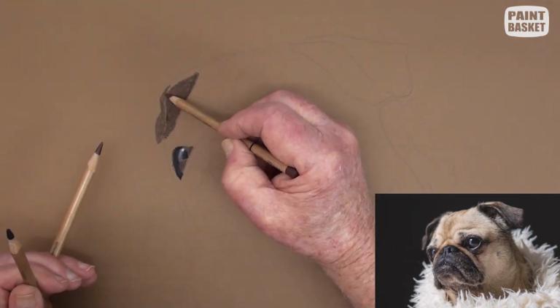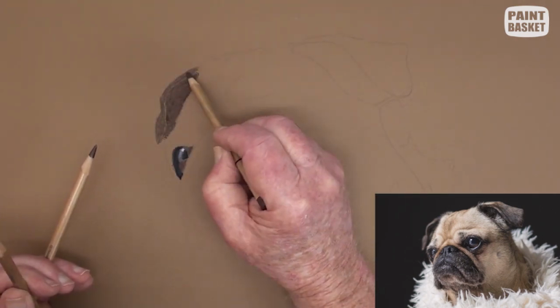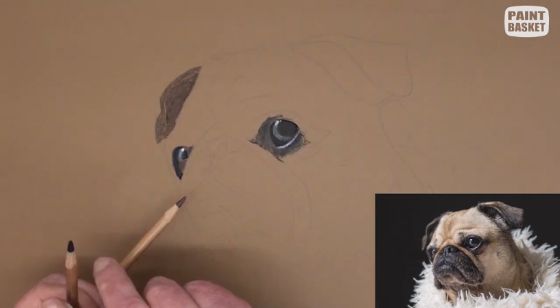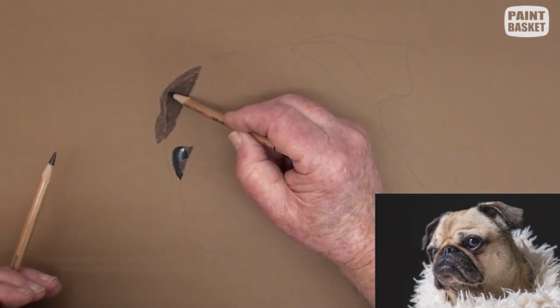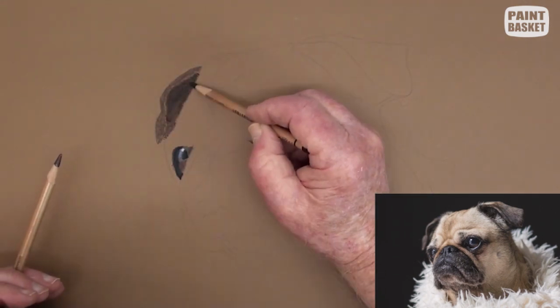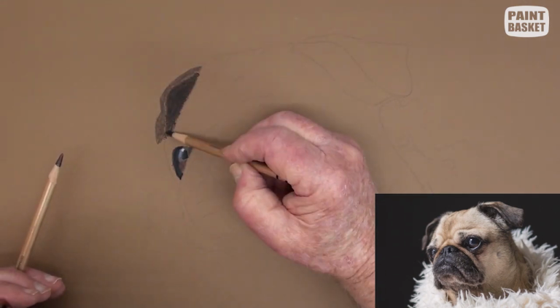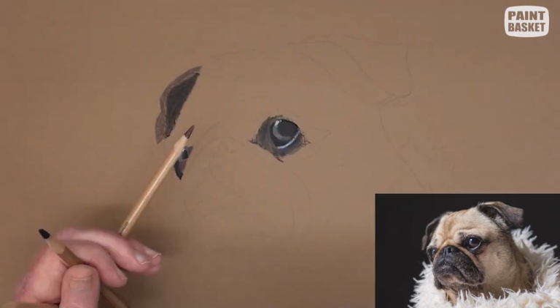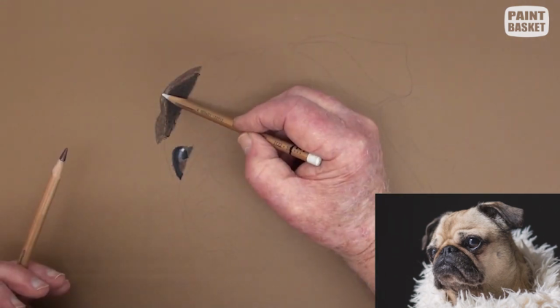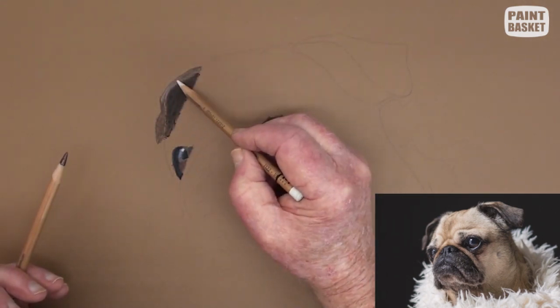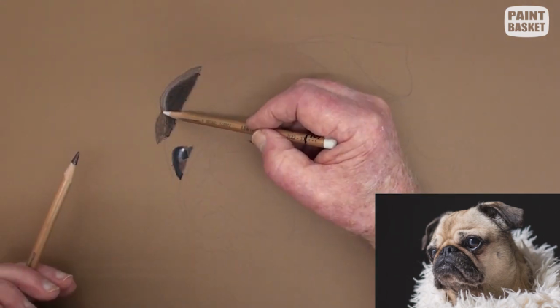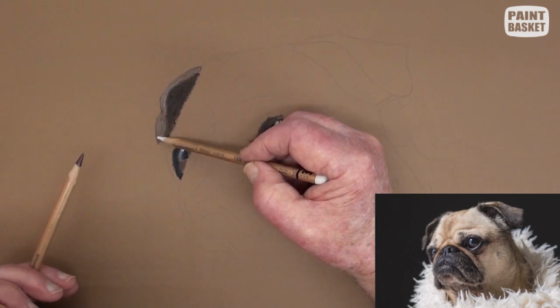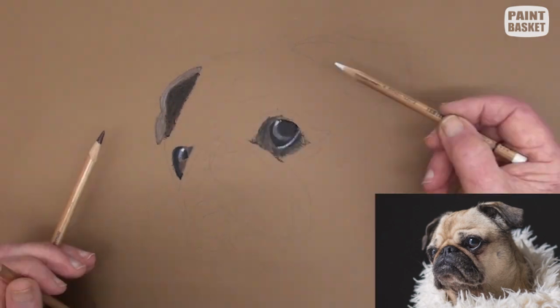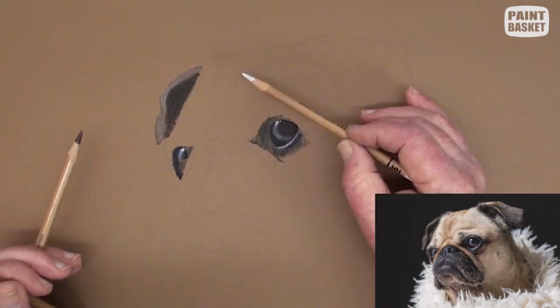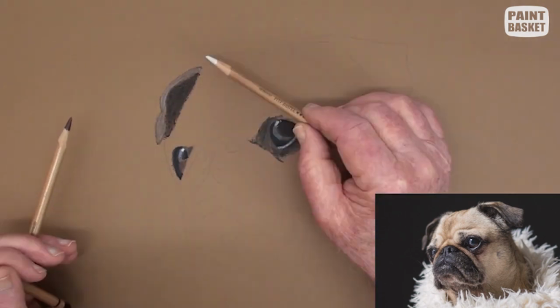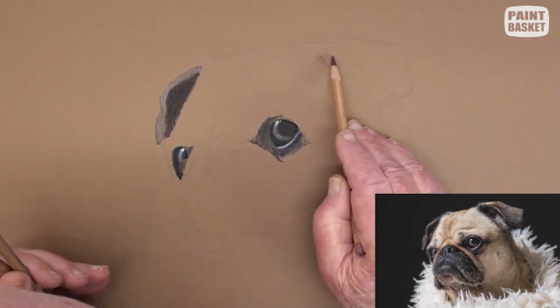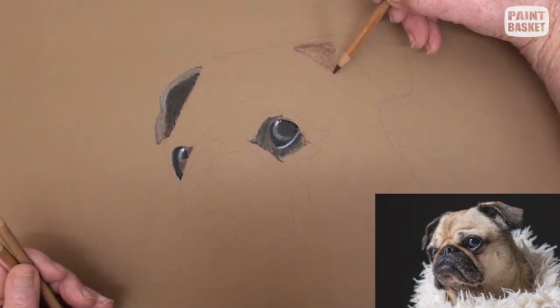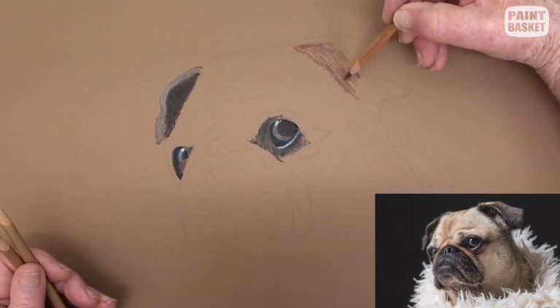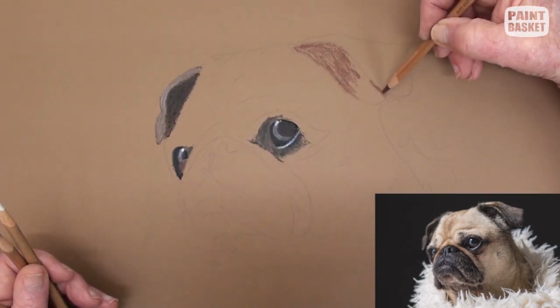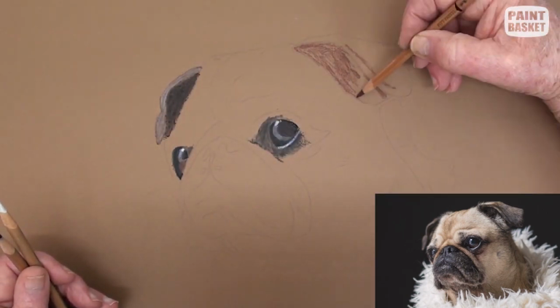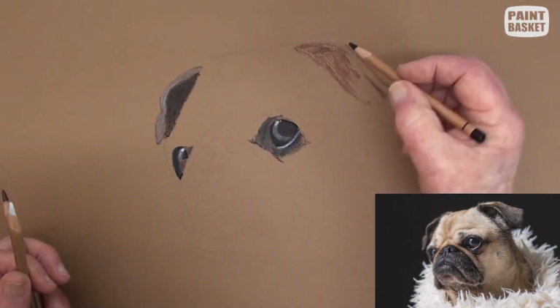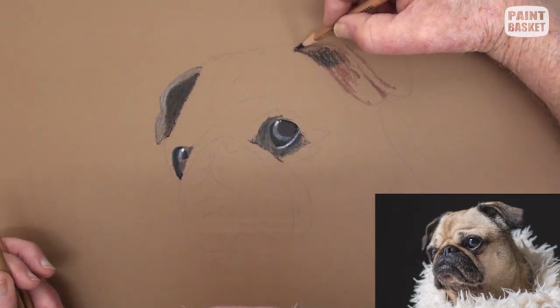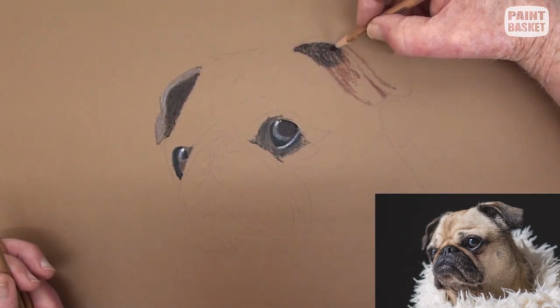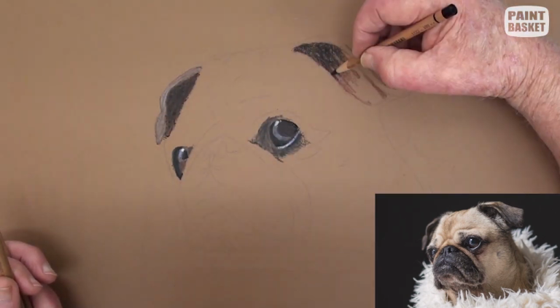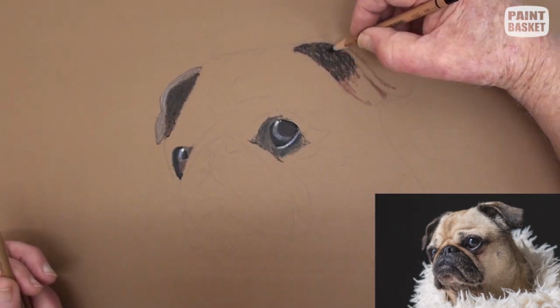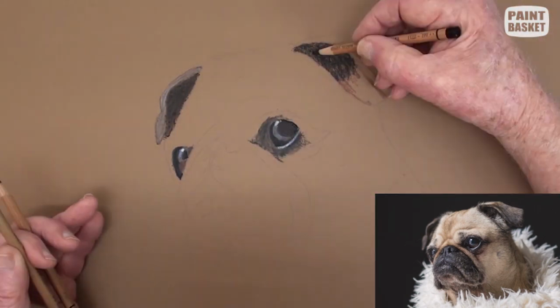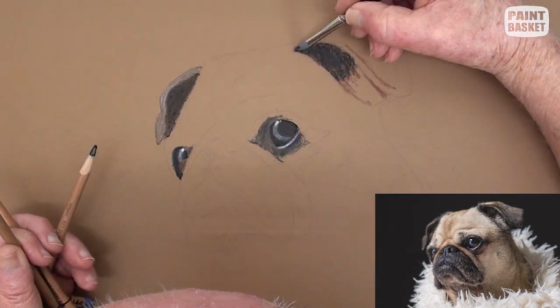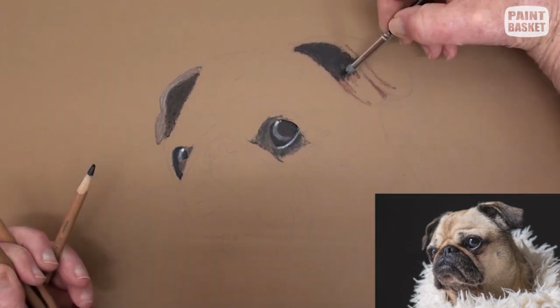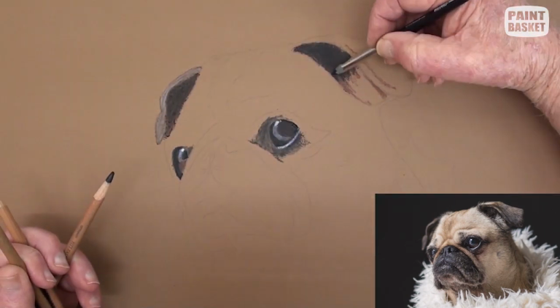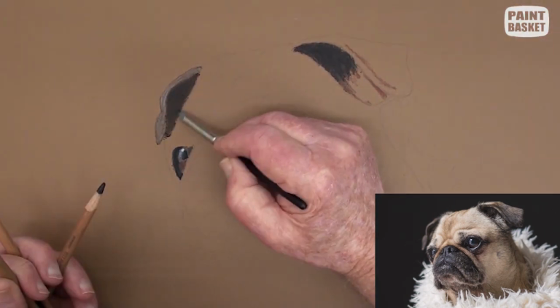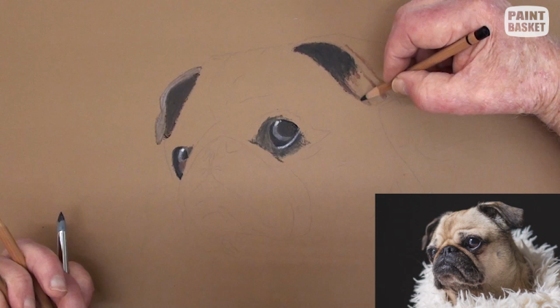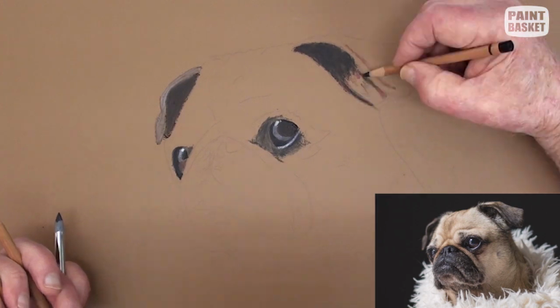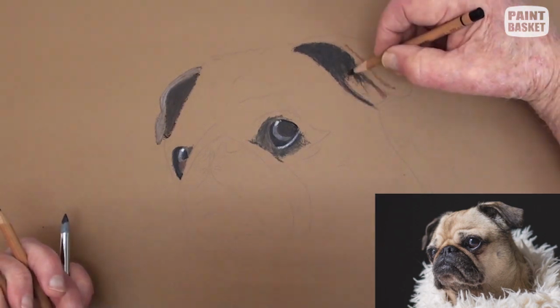The deep shadows of the ears are painted next. A brown and a black pencil is used, while the white pencil is used for lightening up some of the tonal values.